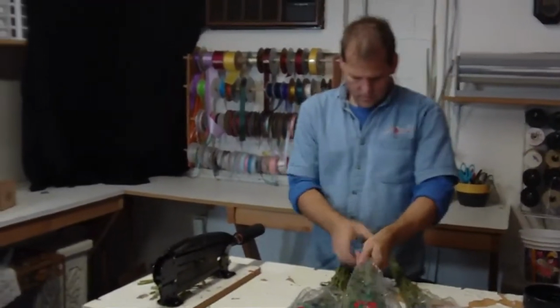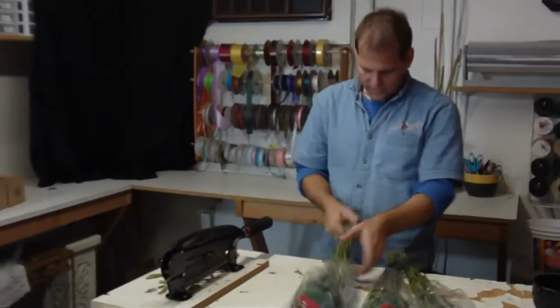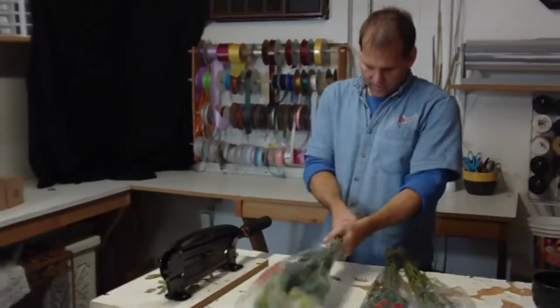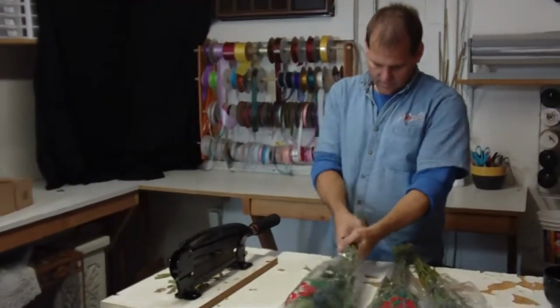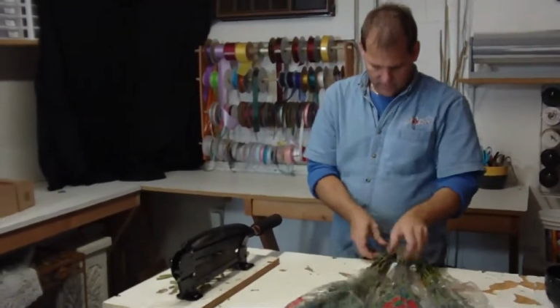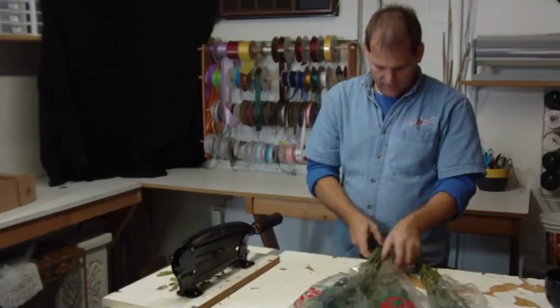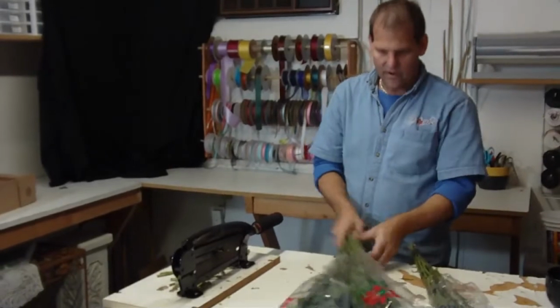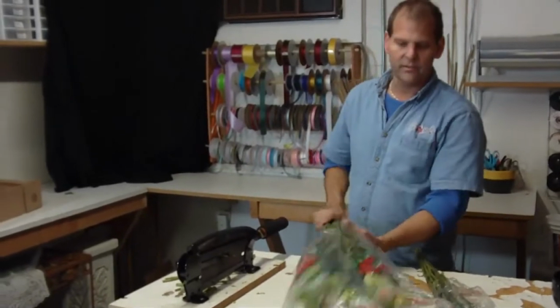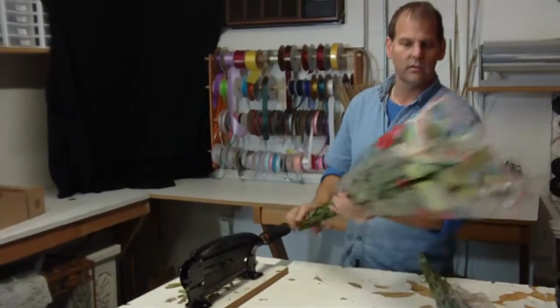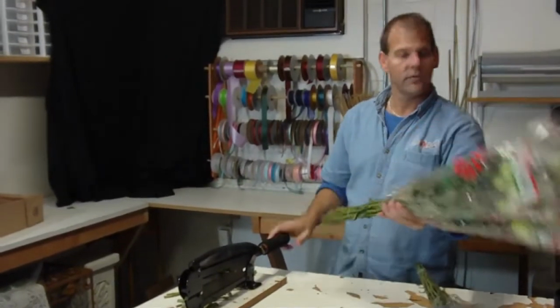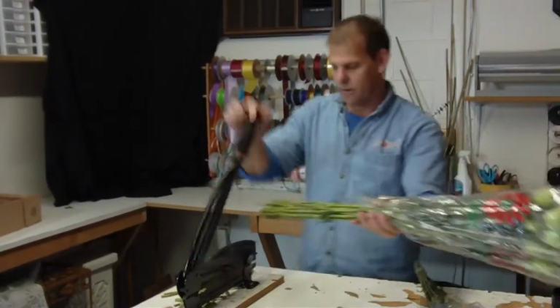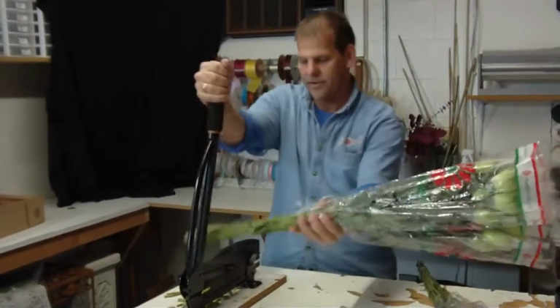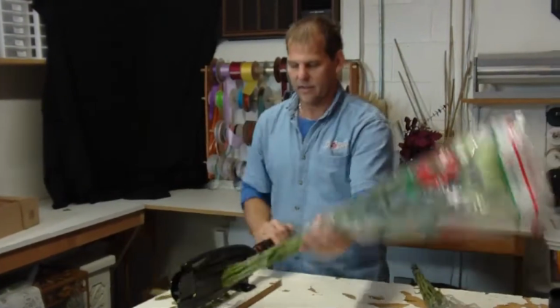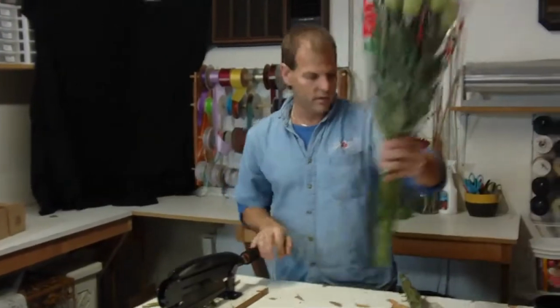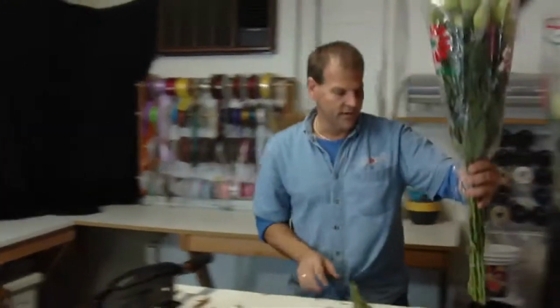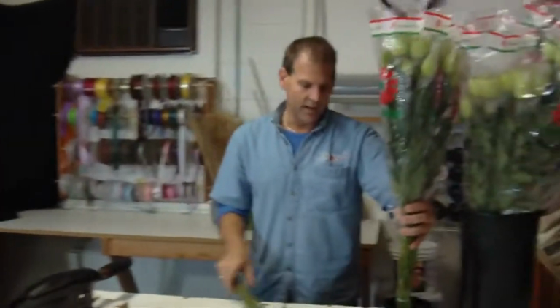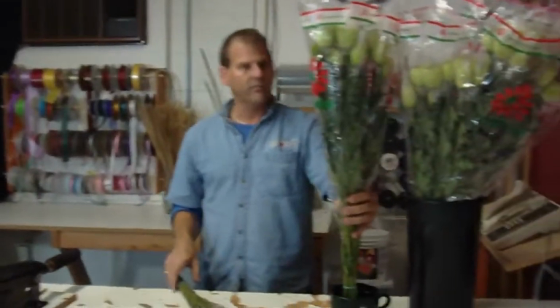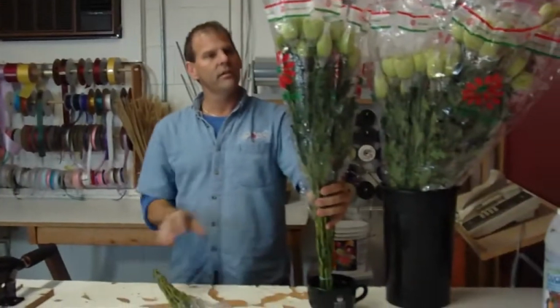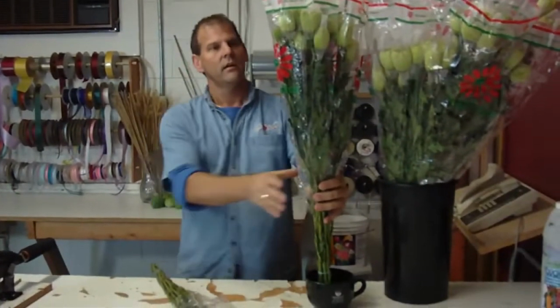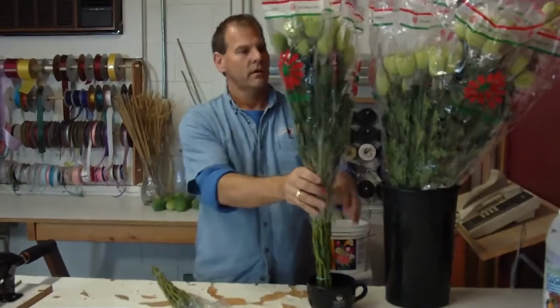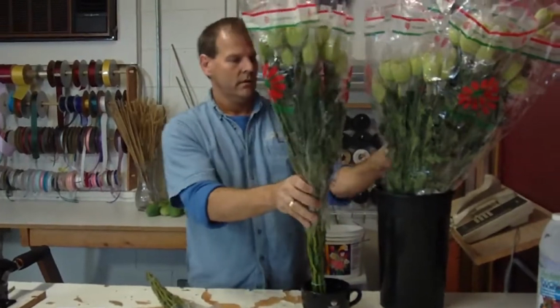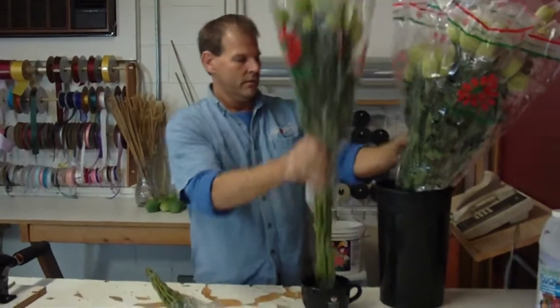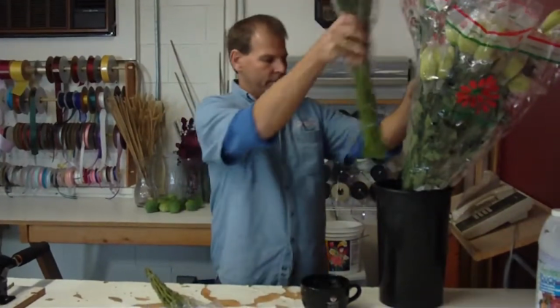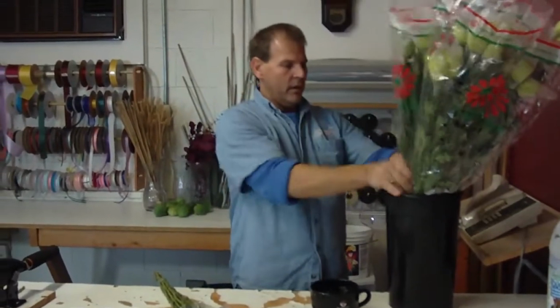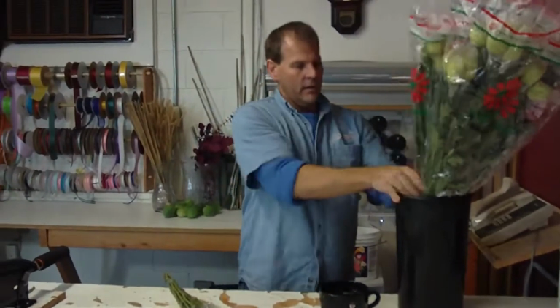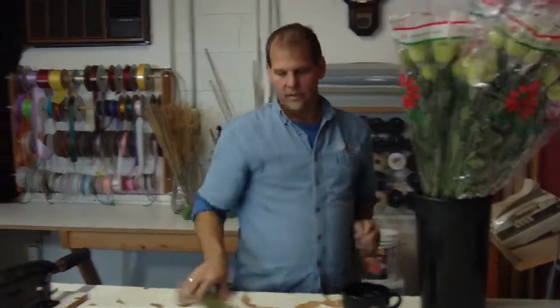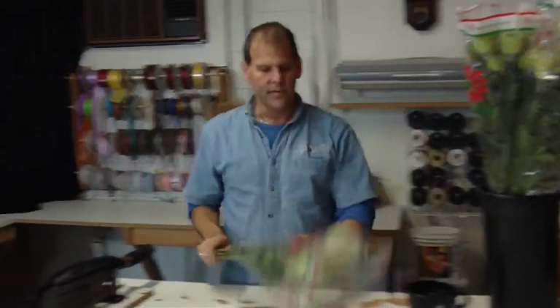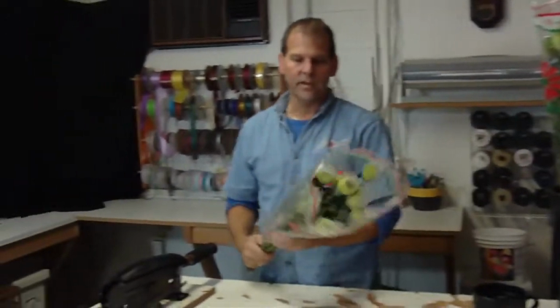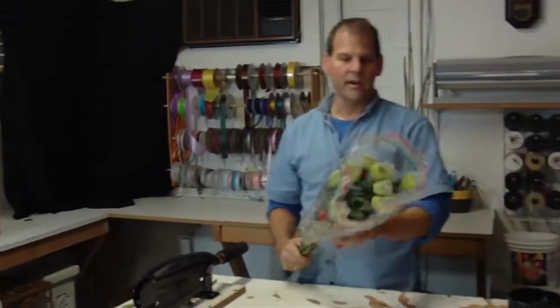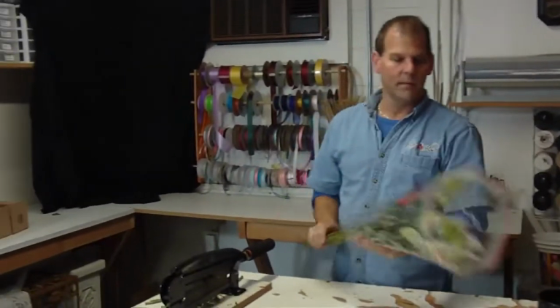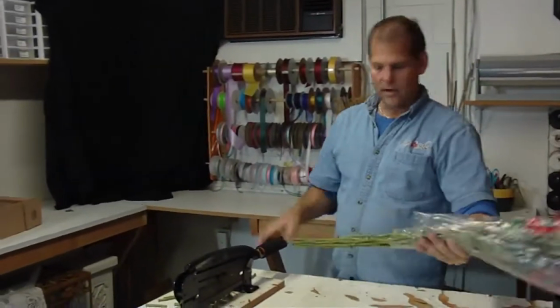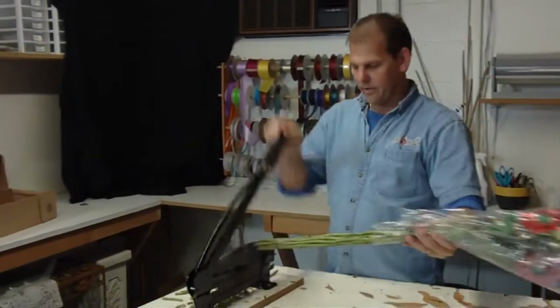I usually wait. You can wait a day or so after these drink water before you take the nets off. It just helps the stems stay straight and keeps them hydrated.